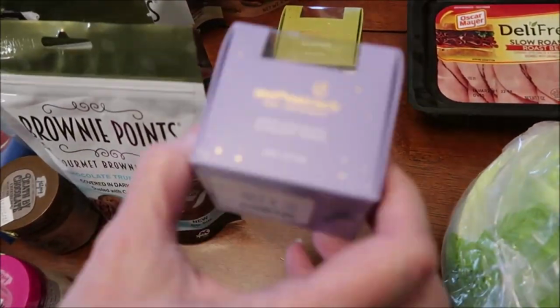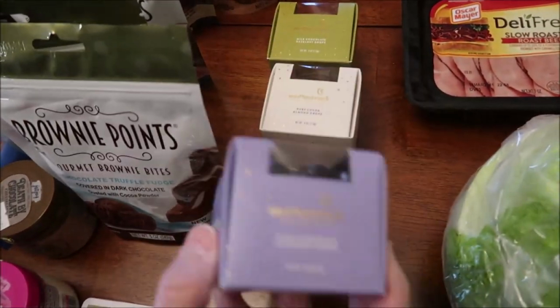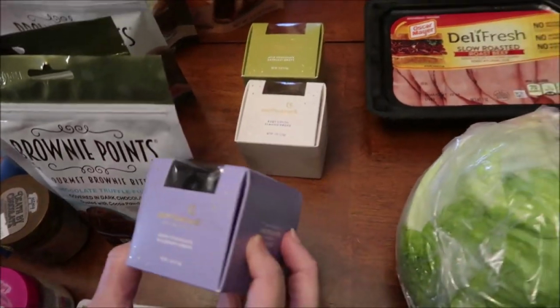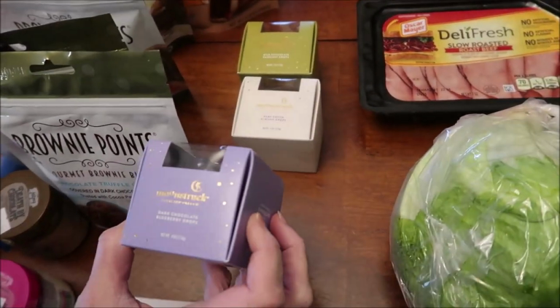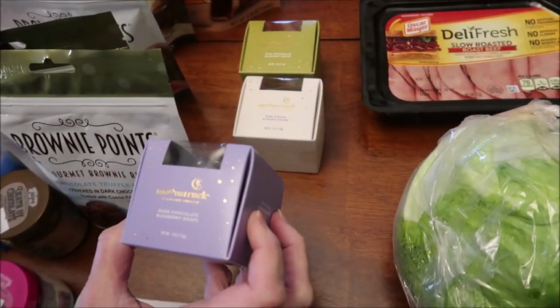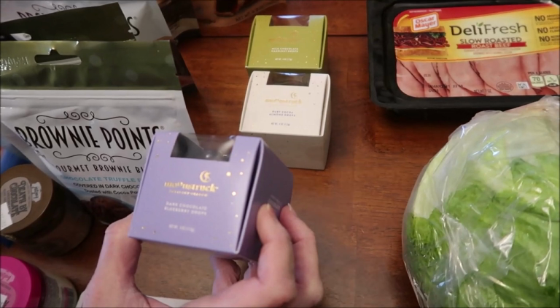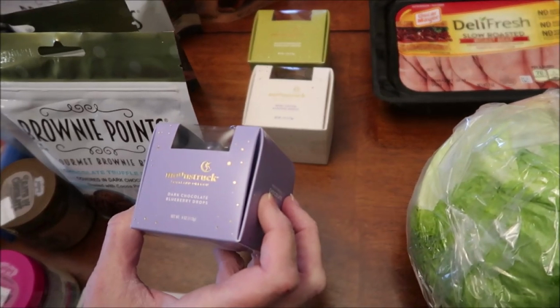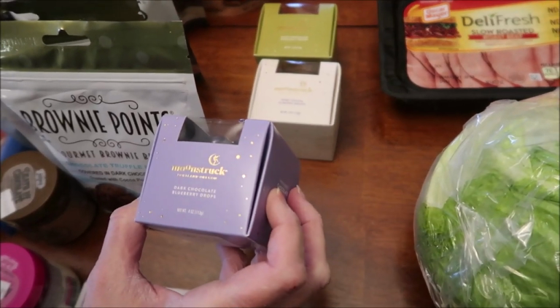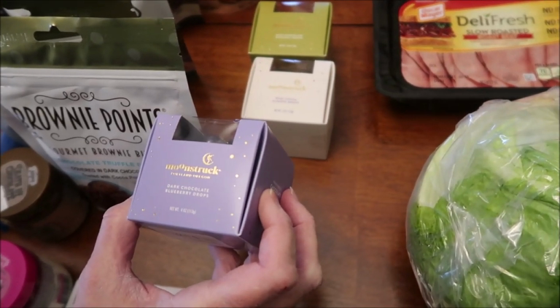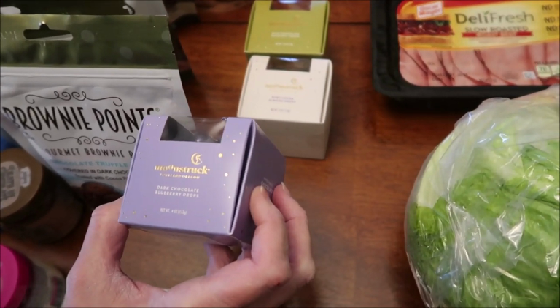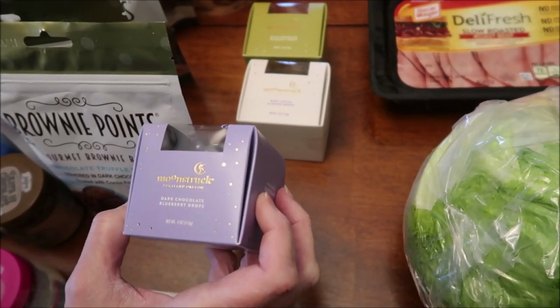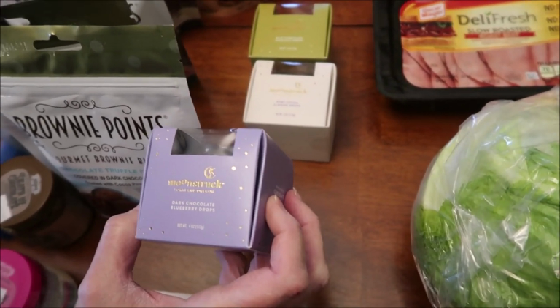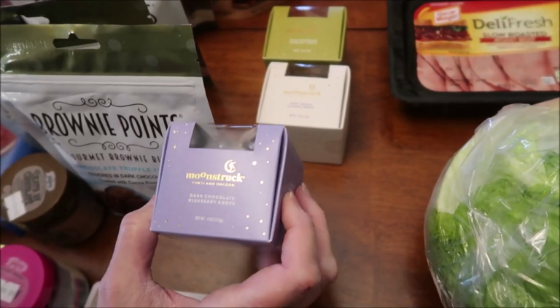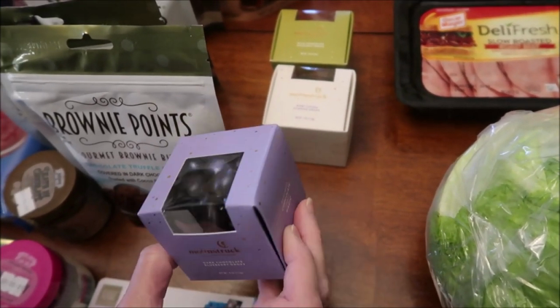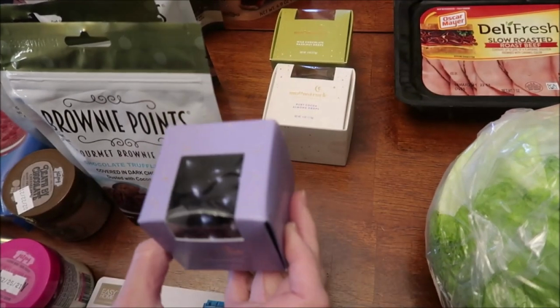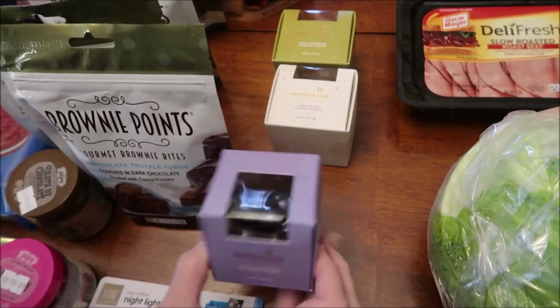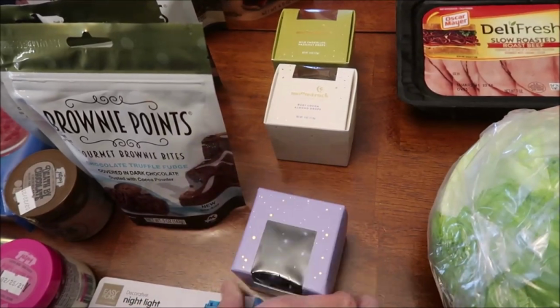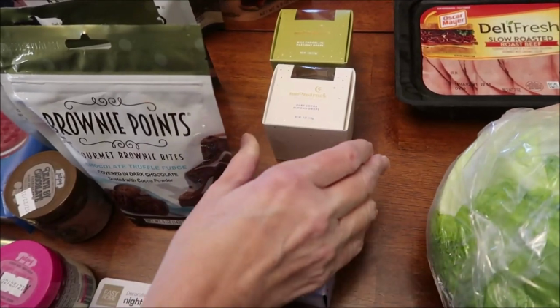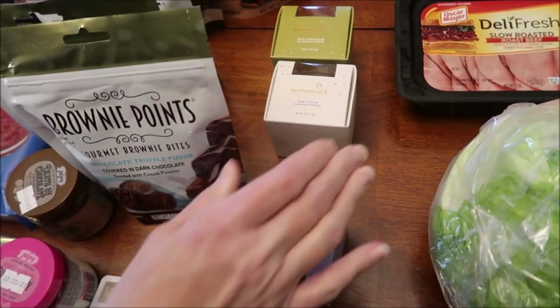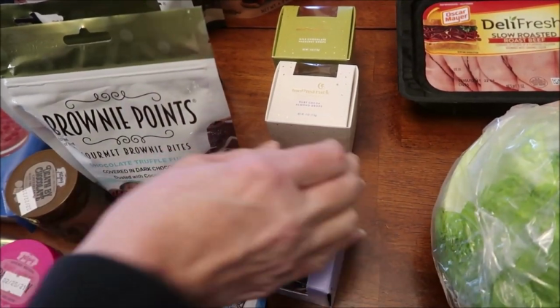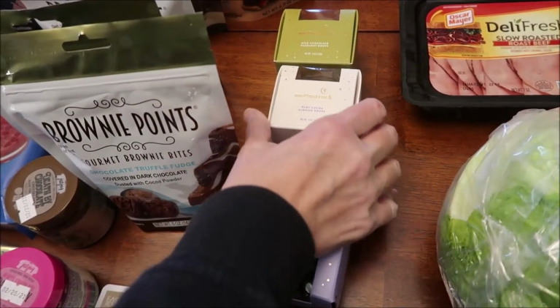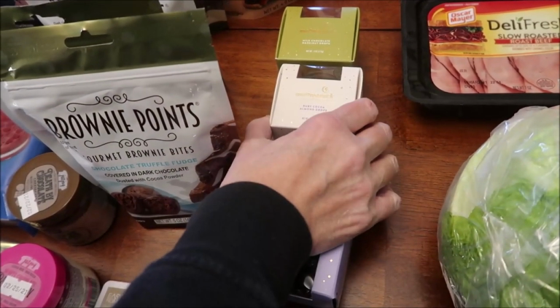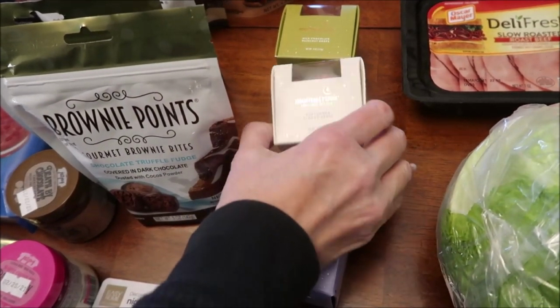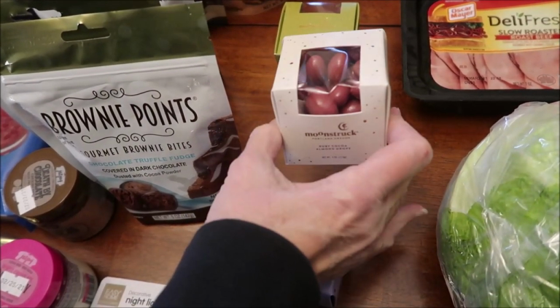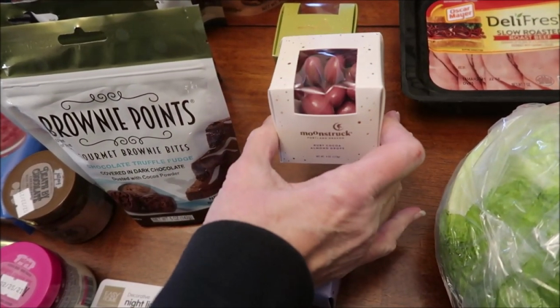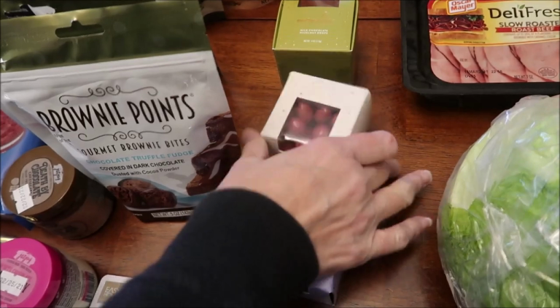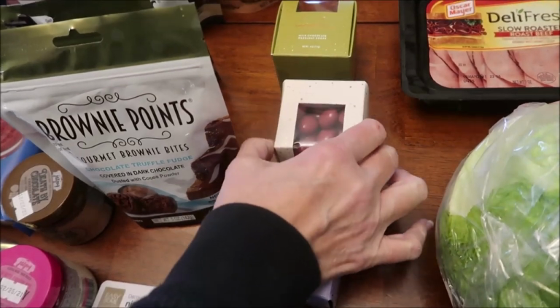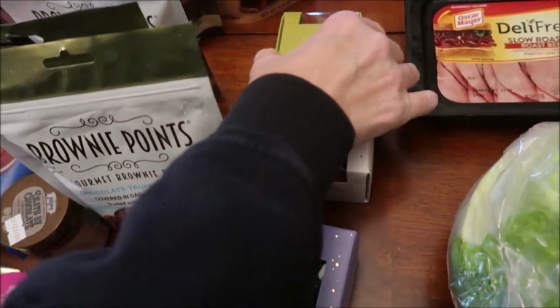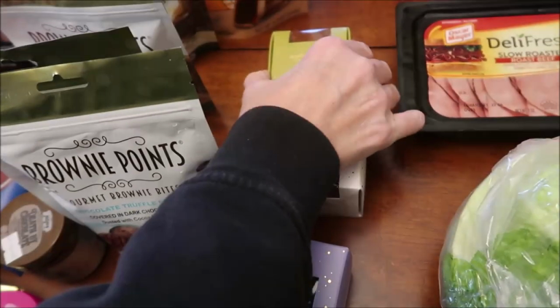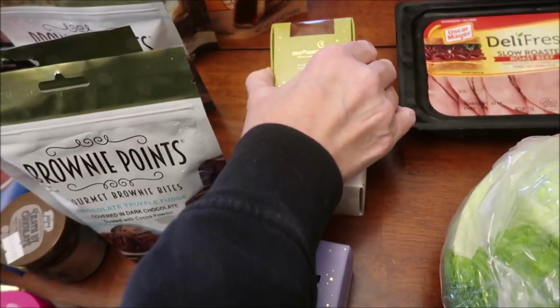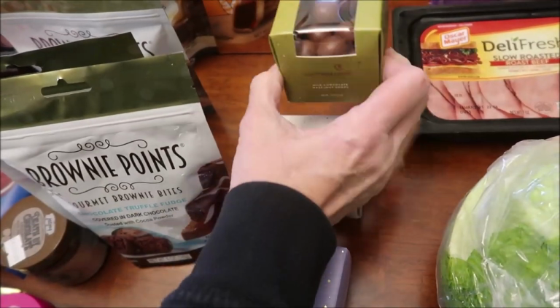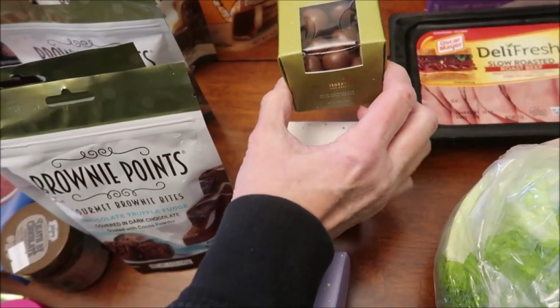Also at Tuesday Morning, I had not seen this brand. It's called Moonstruck, it's from Portland, Oregon, and these are dark chocolate blueberry drops, ruby cocoa almond drops, and milk chocolate hazelnut drops.